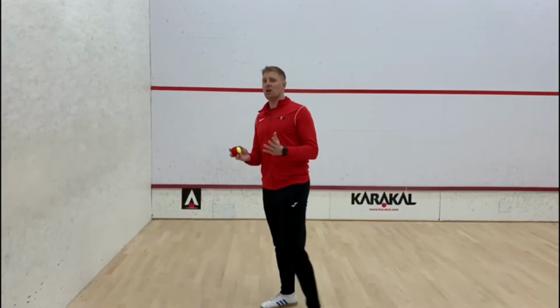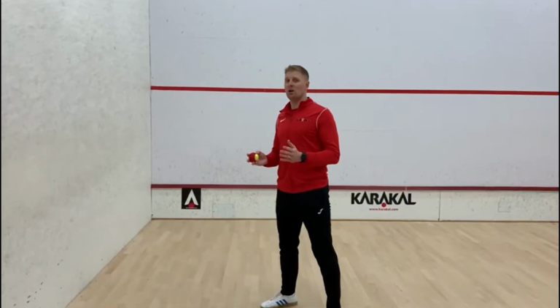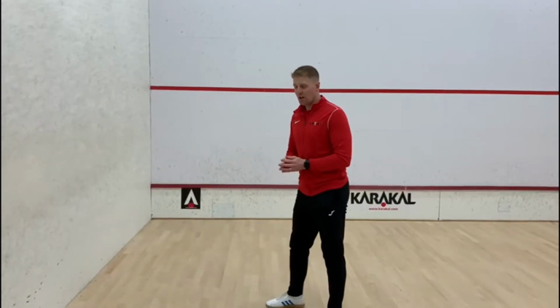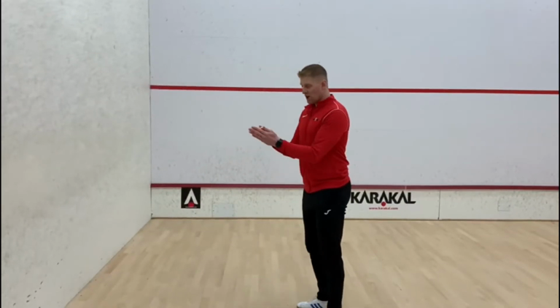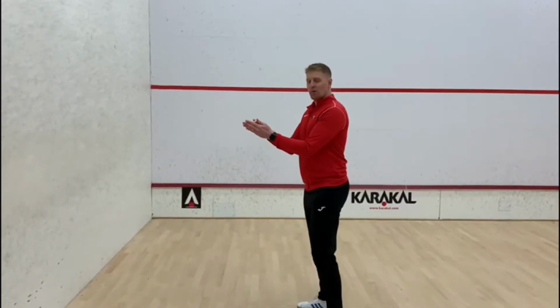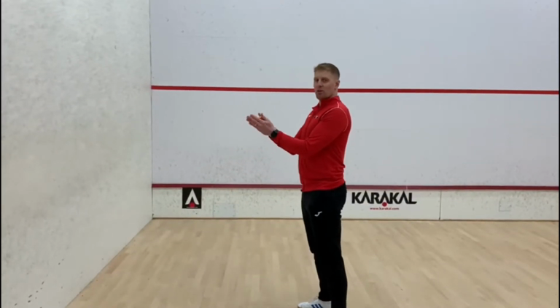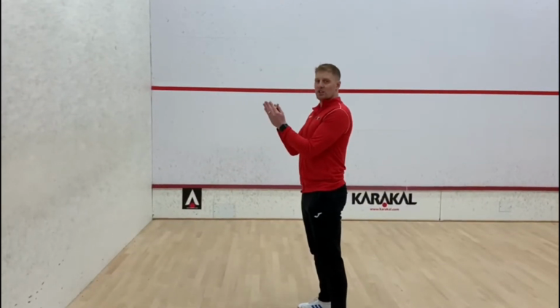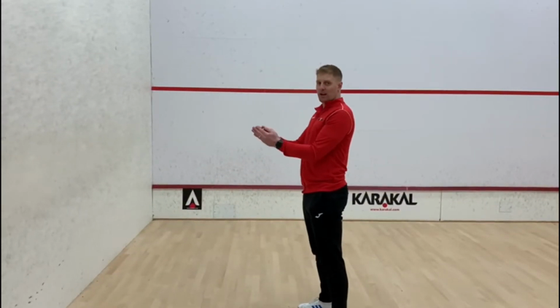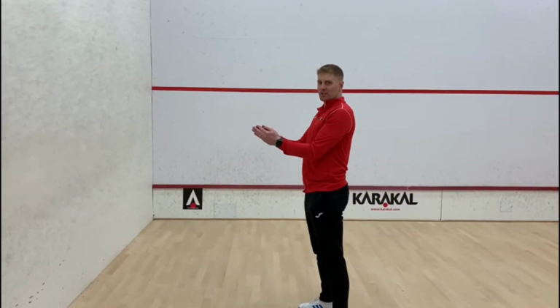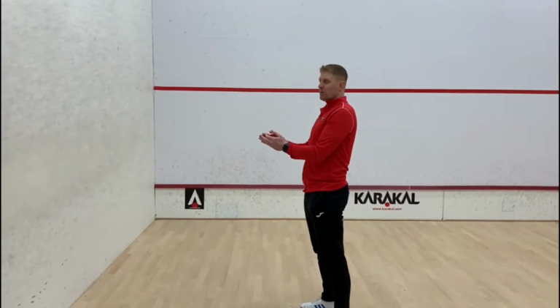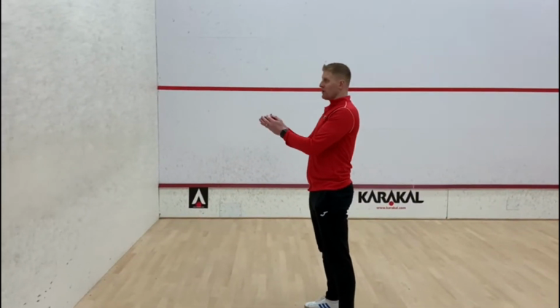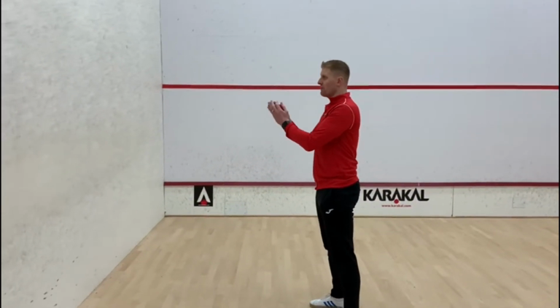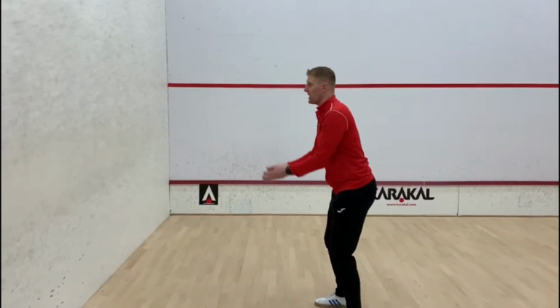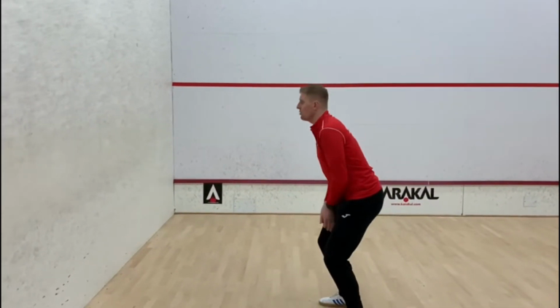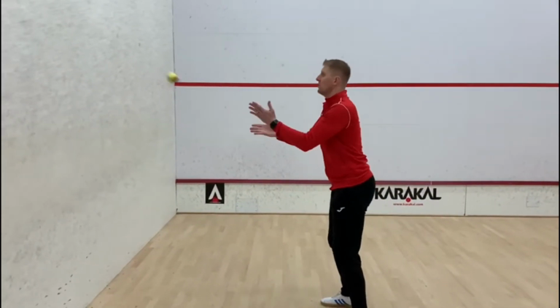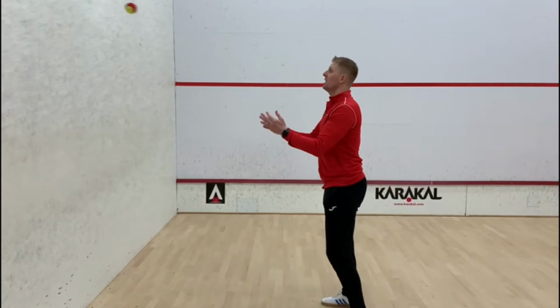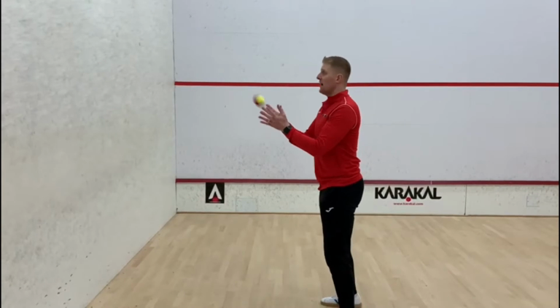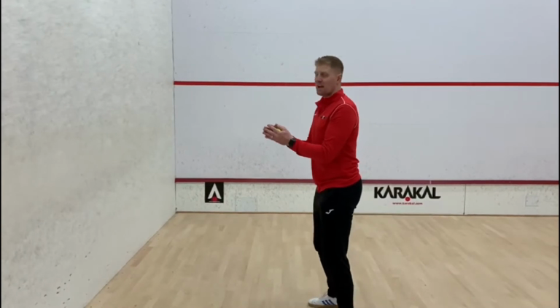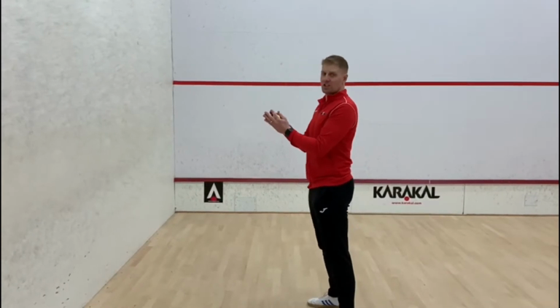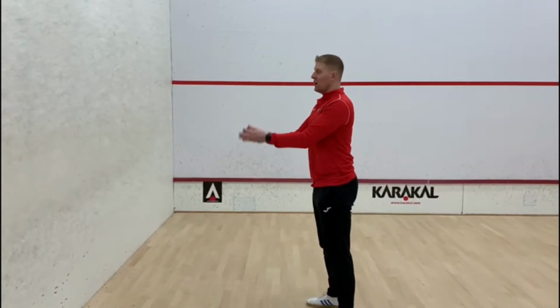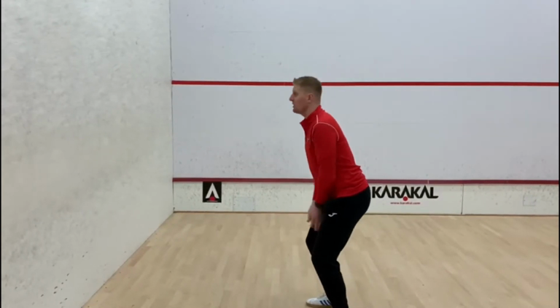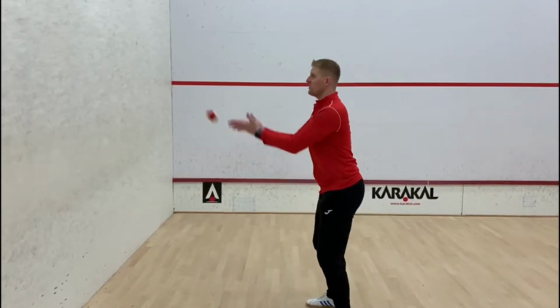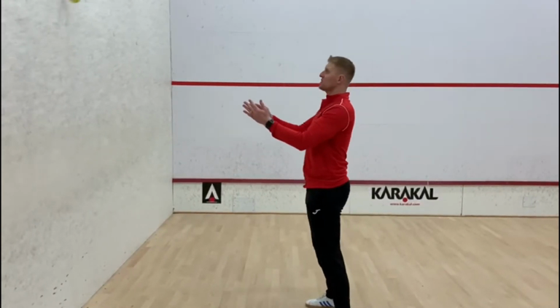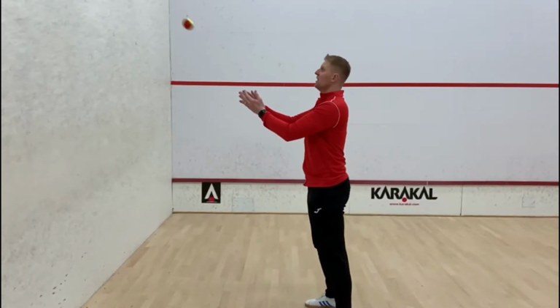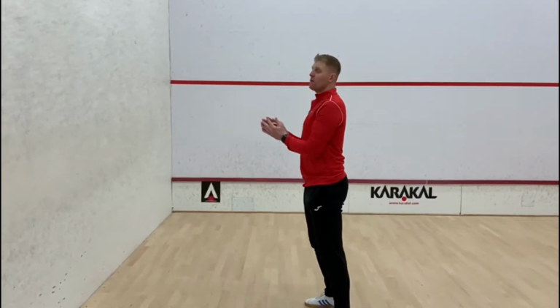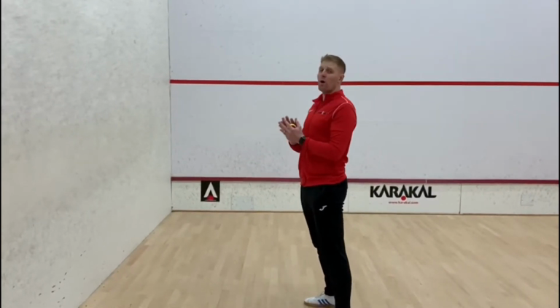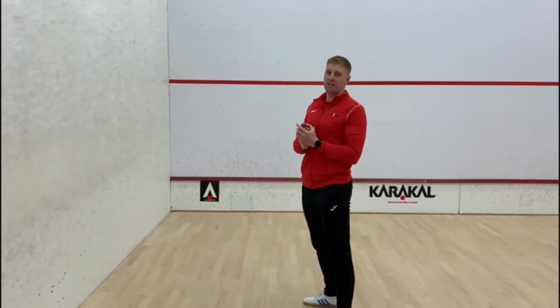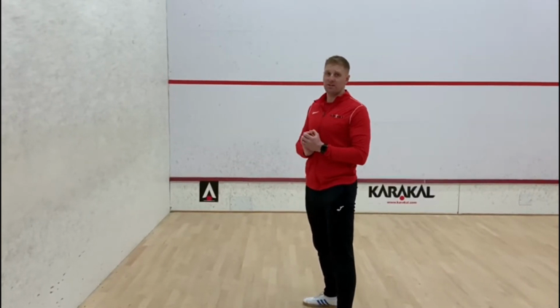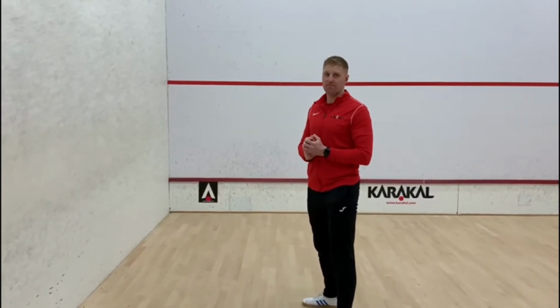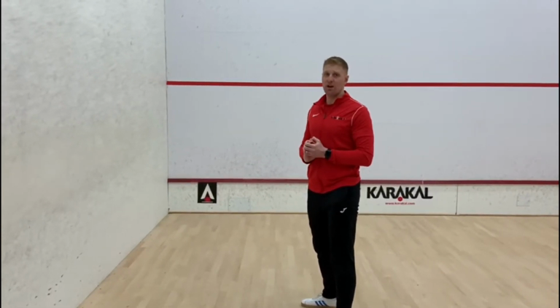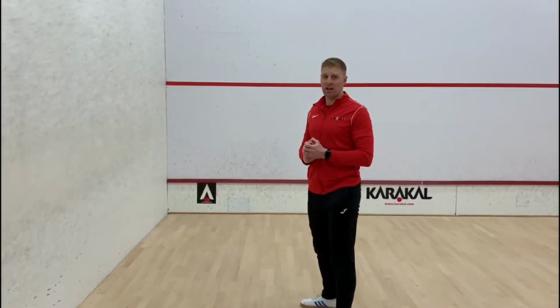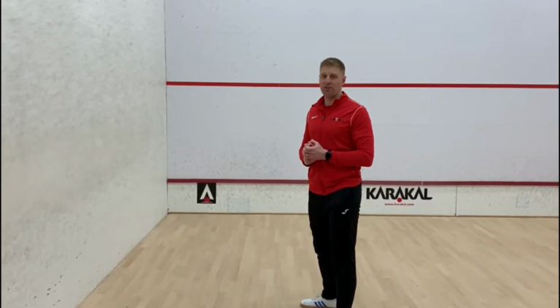Start with the ball in two hands. We're going to throw the ball against the wall and catch it, and I want you to do this for one minute. Okay, off you go.